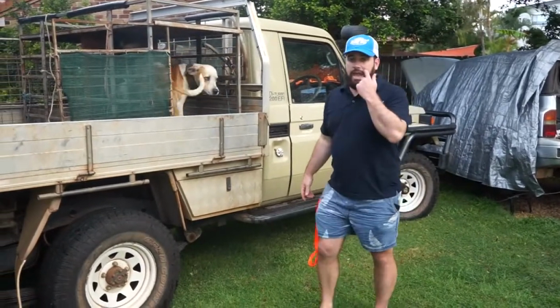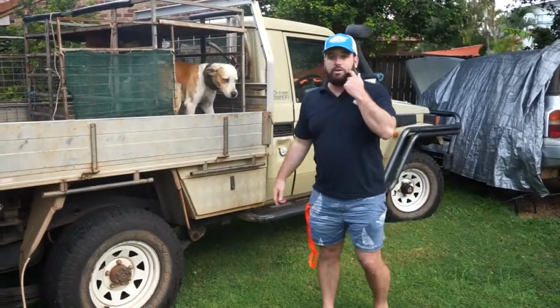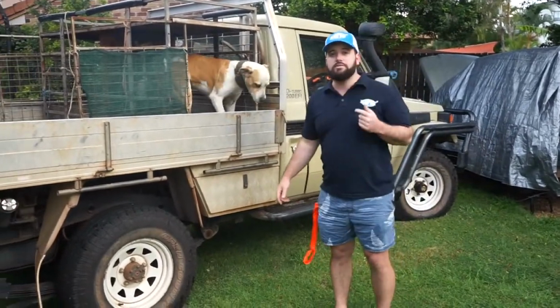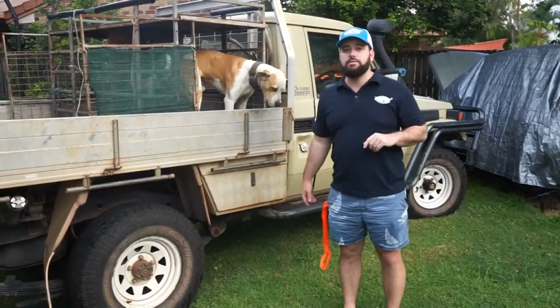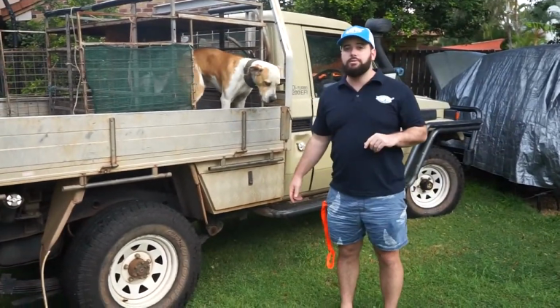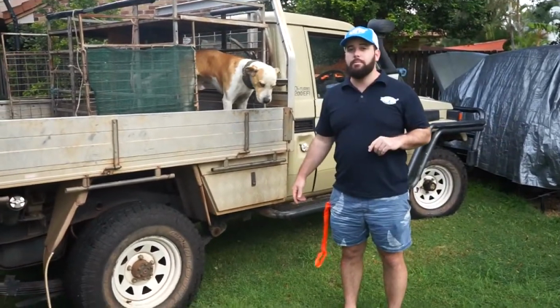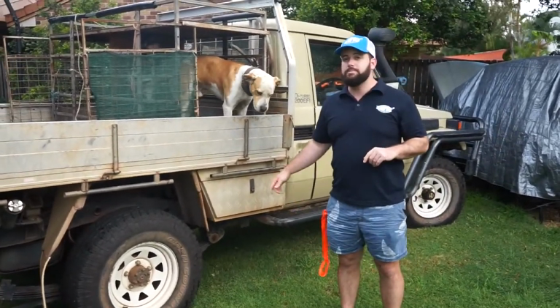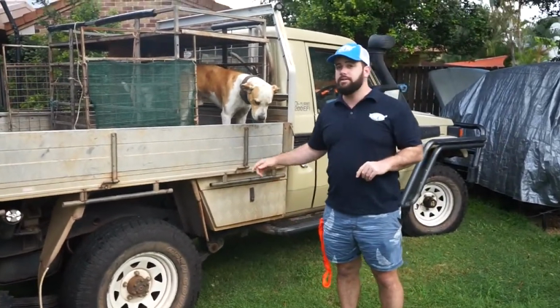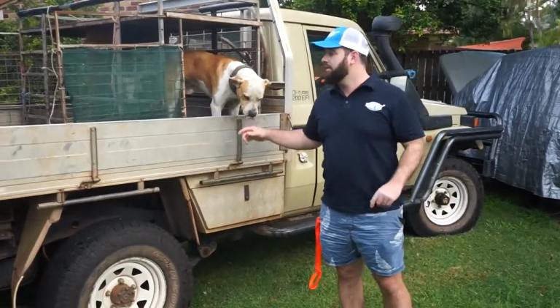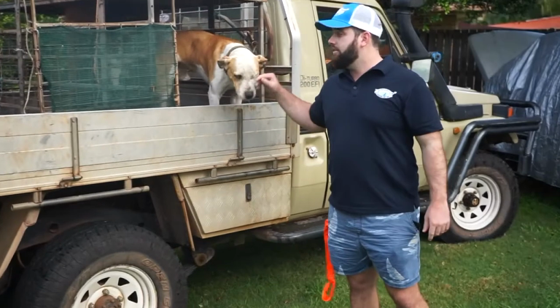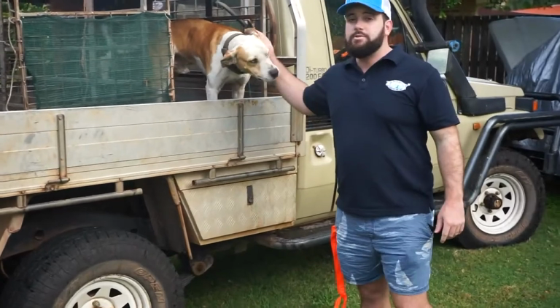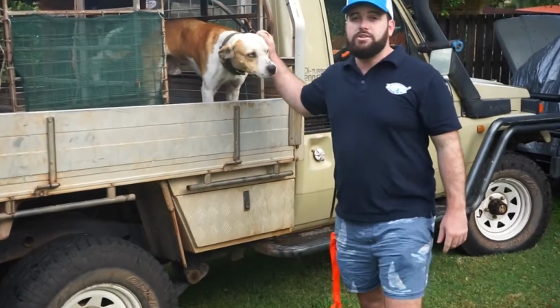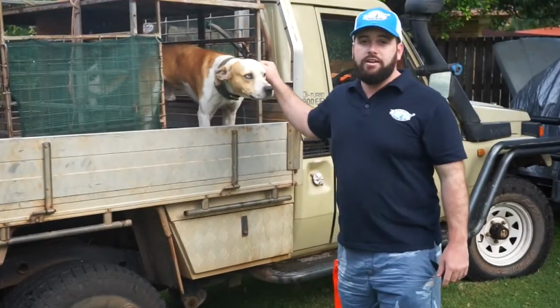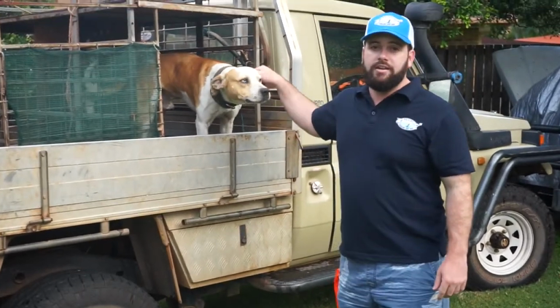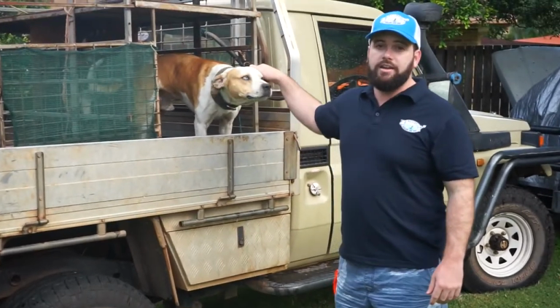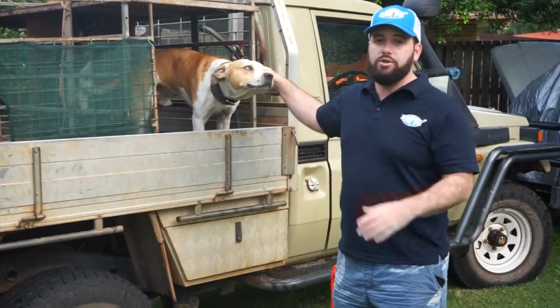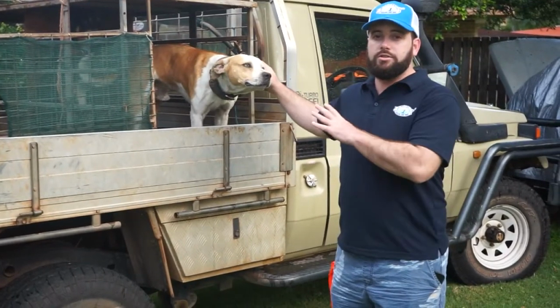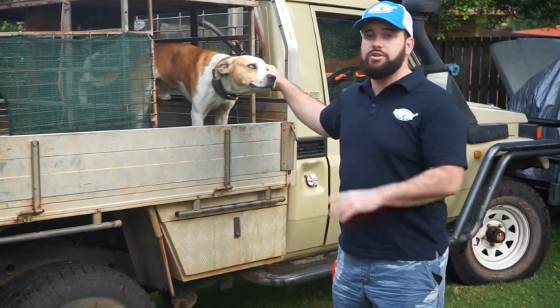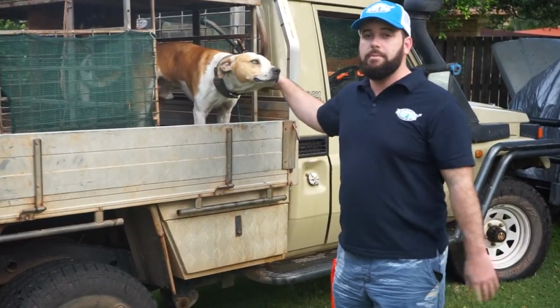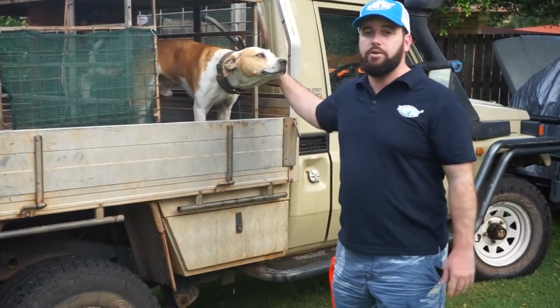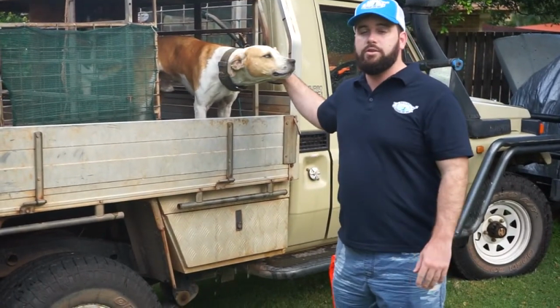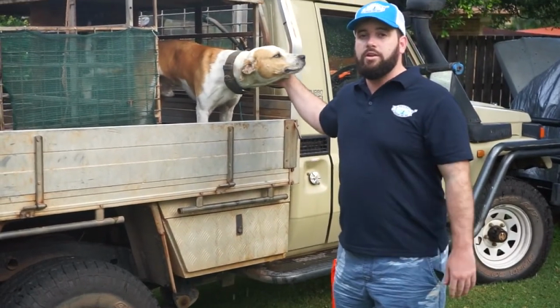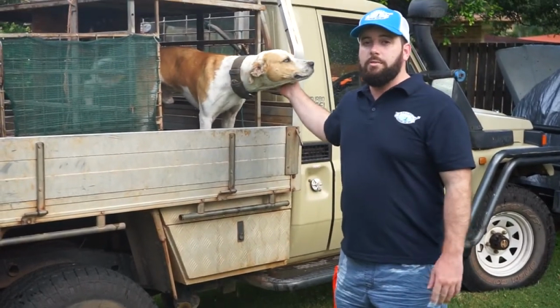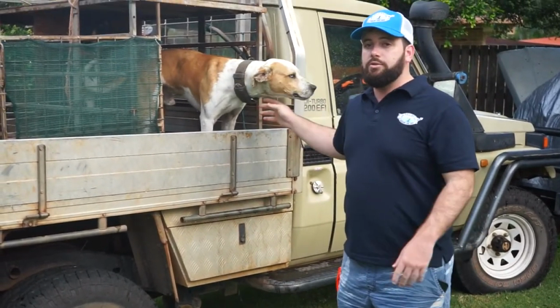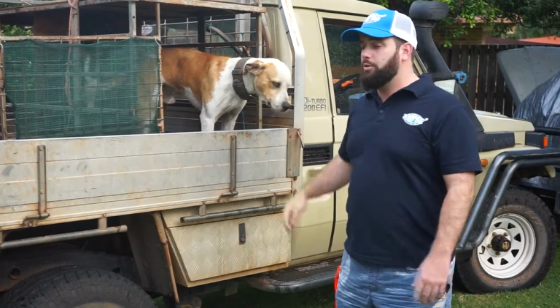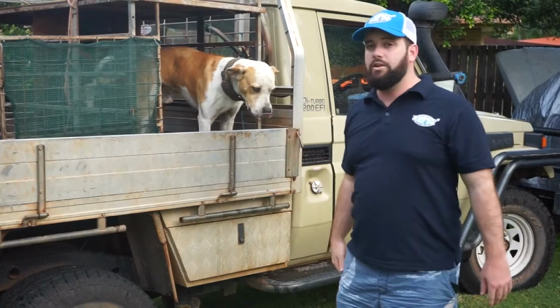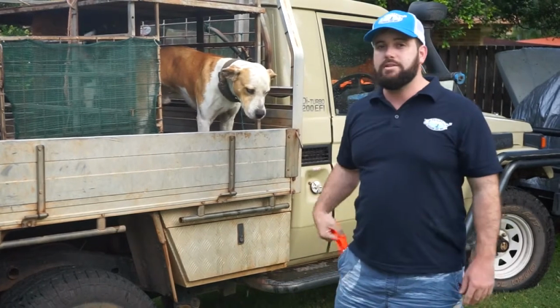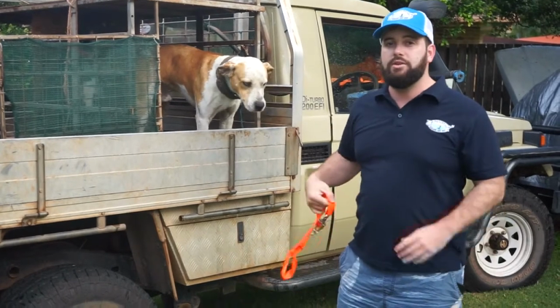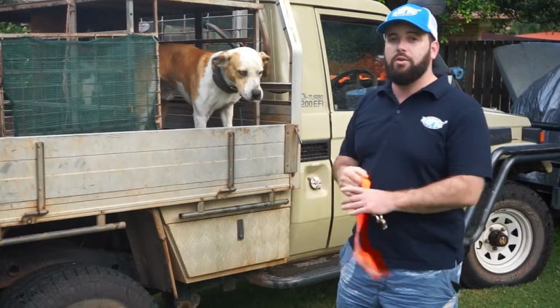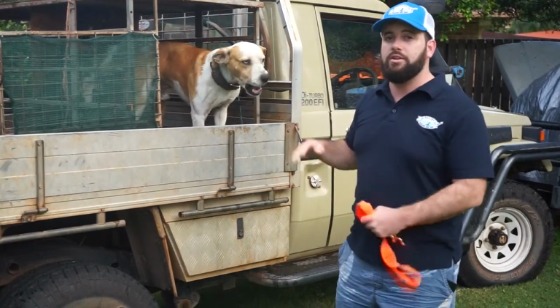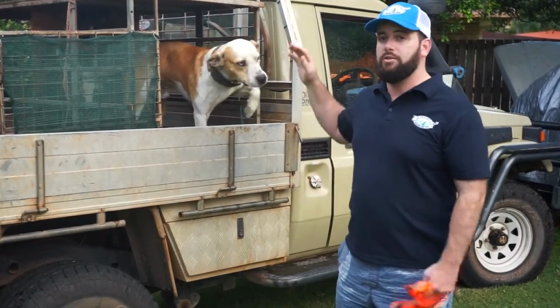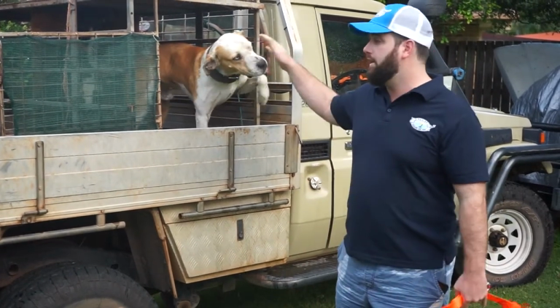Hey guys, LT from BSB. Today I'm just going to show you how to get your dog to jump up on the ute, and we're going to talk about a little bit of safety on the back of the ute for your hound.